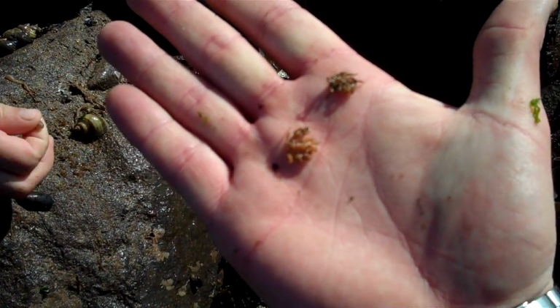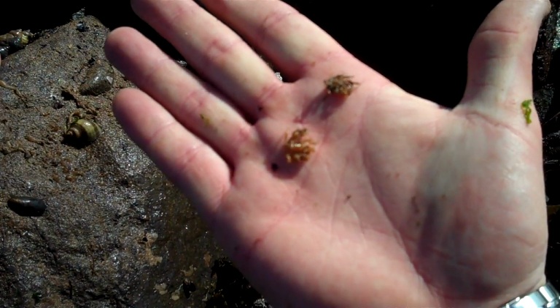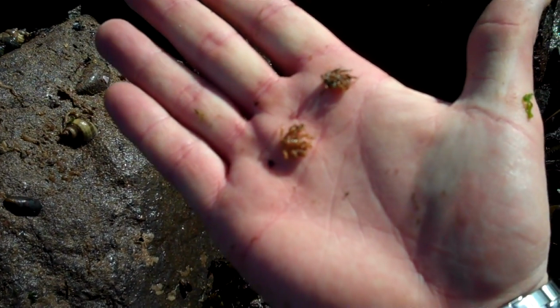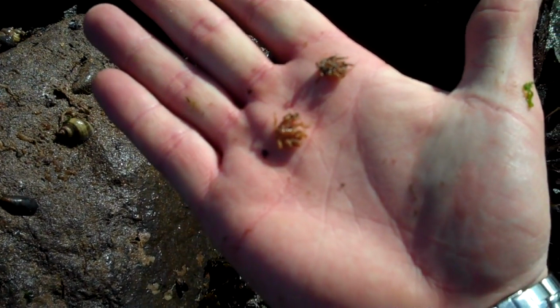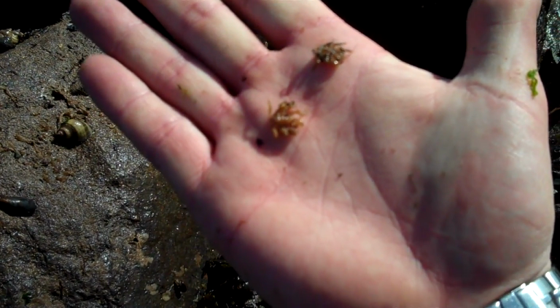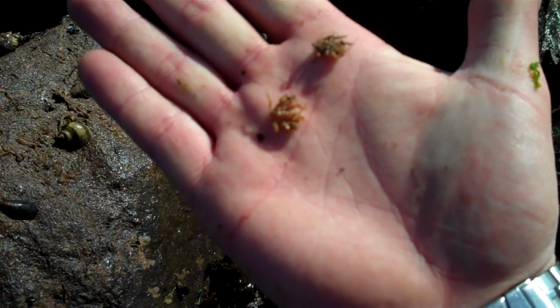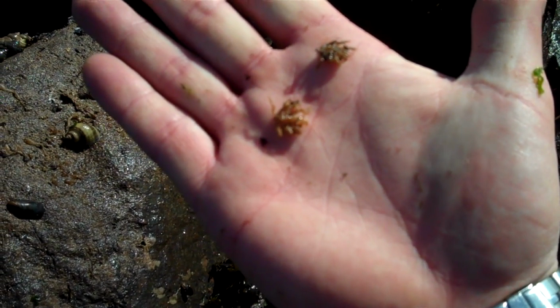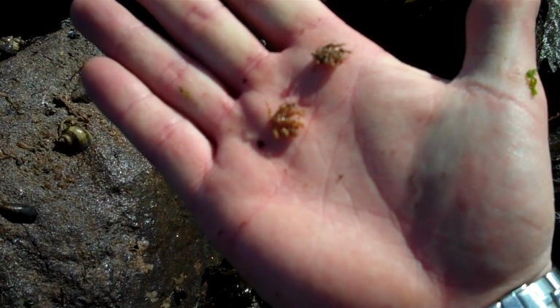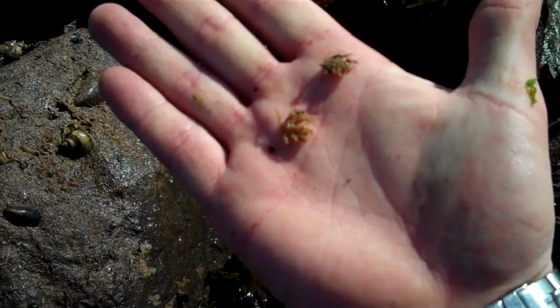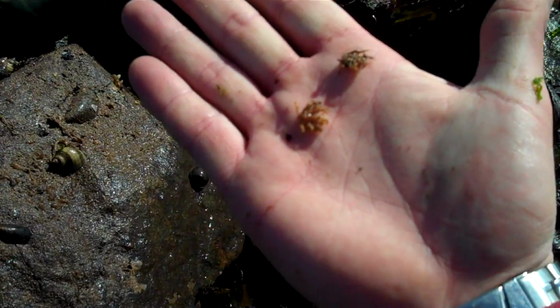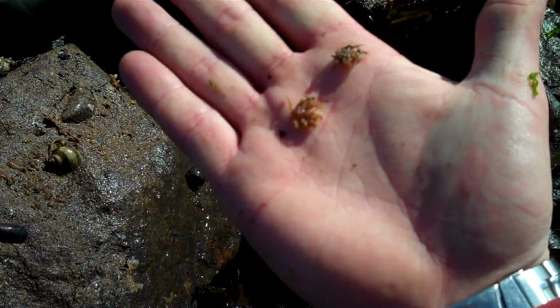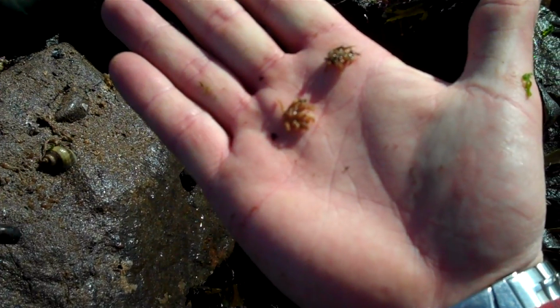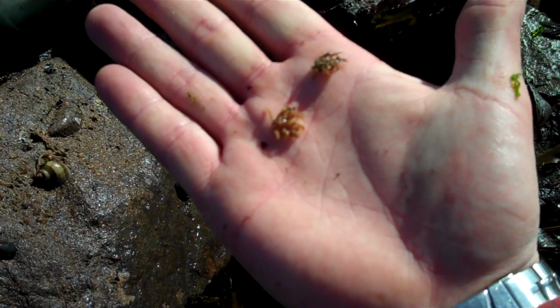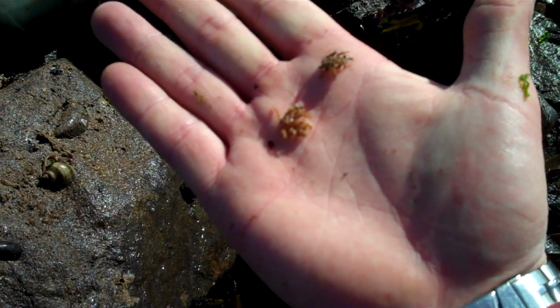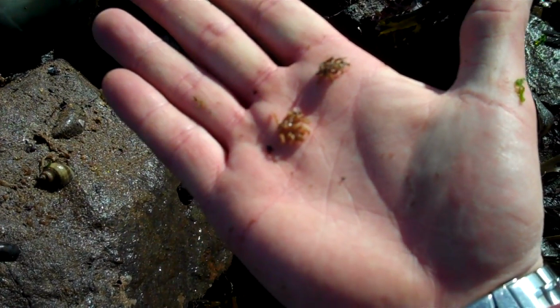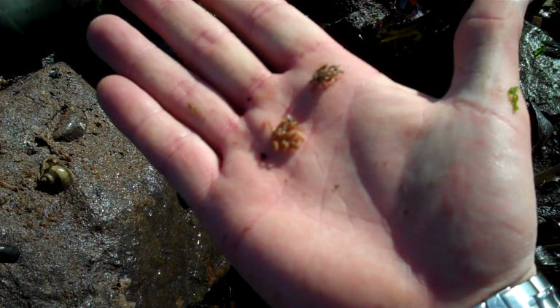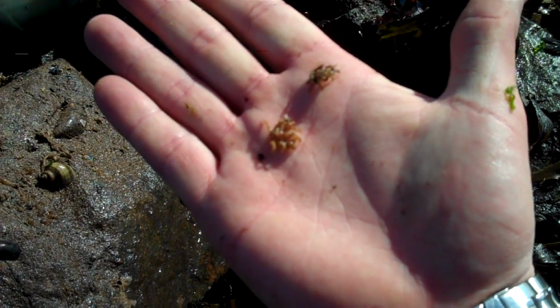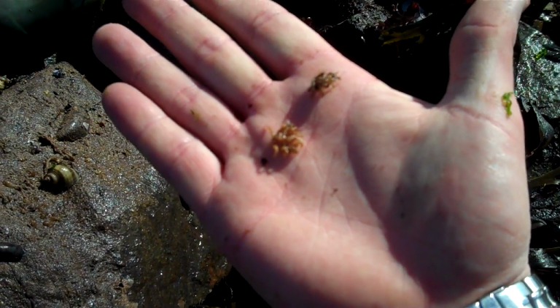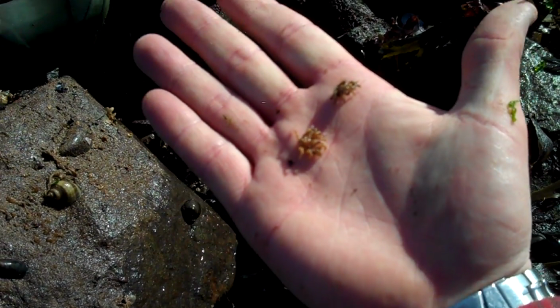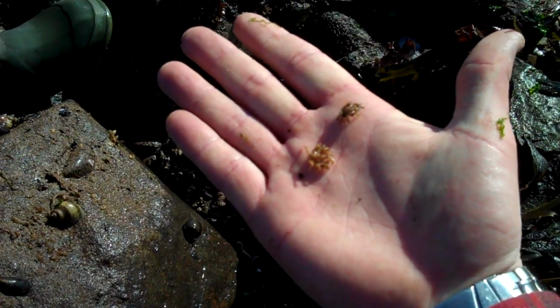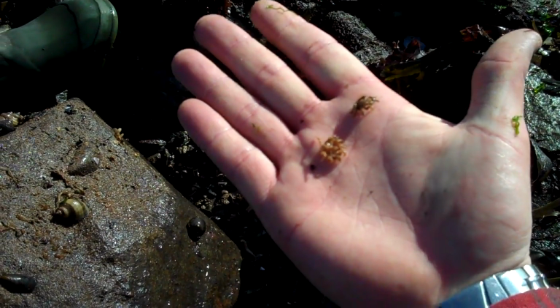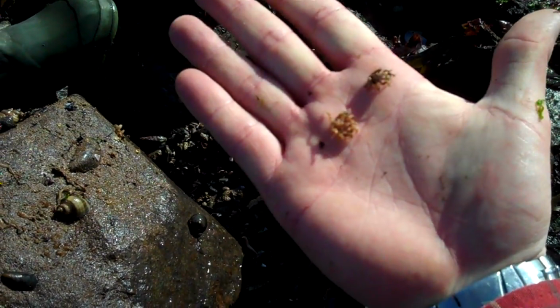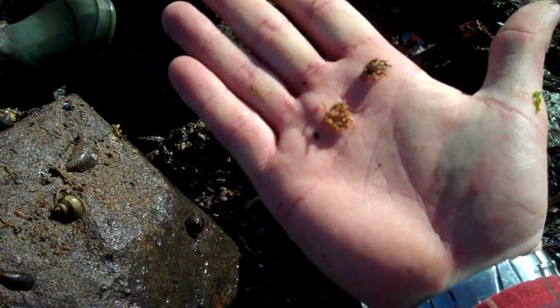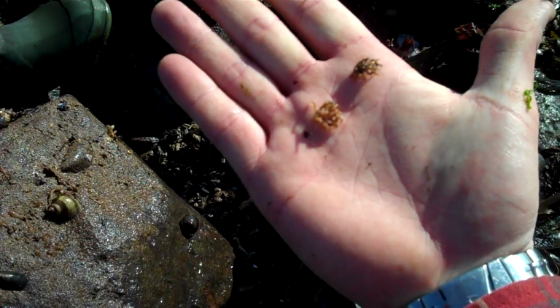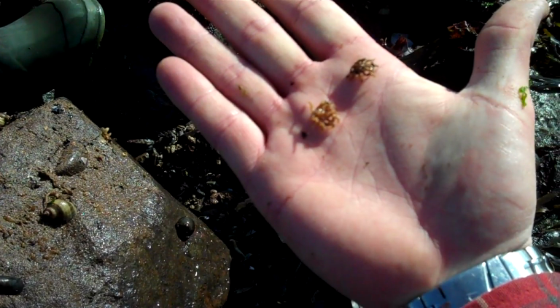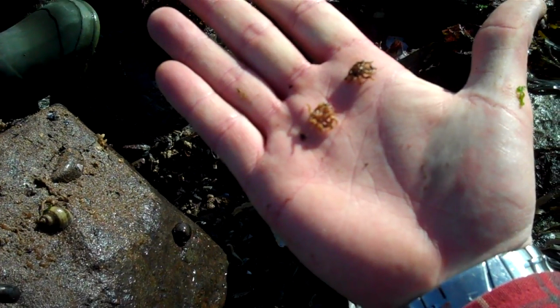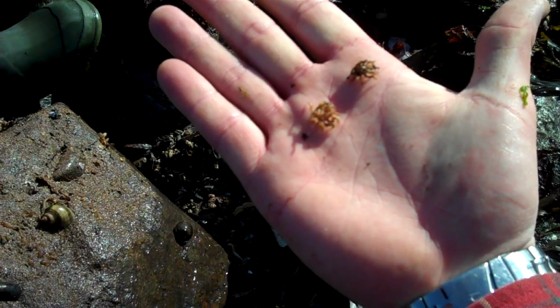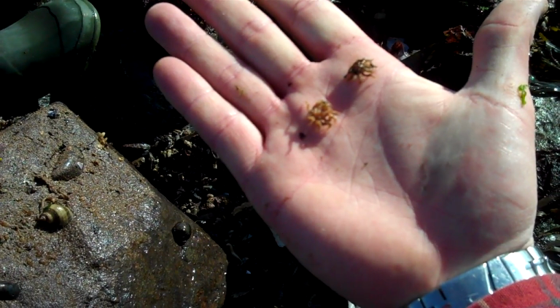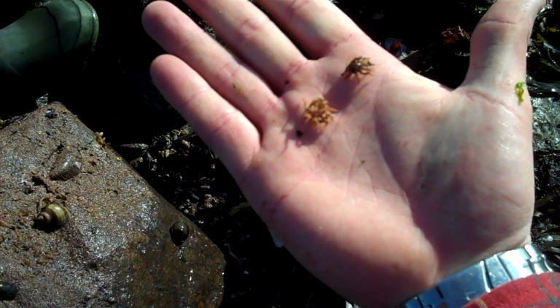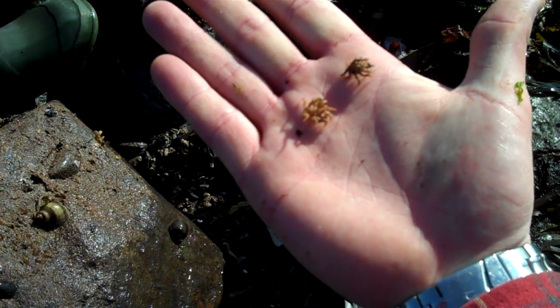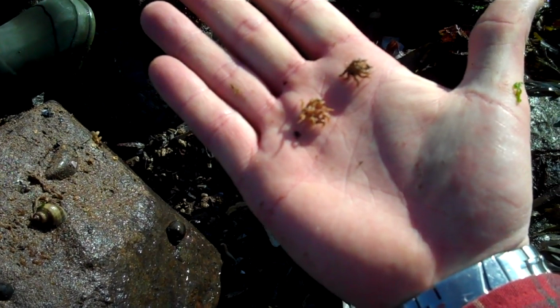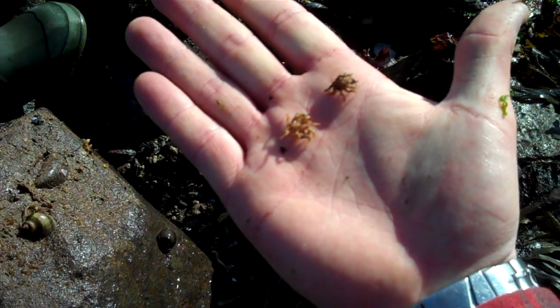I don't know if you can see those start to move. This one's called the anemone sea spider — Pycnogonum, I think, if the pronunciation is right. That one's starting to move. Just slowly creeping along.